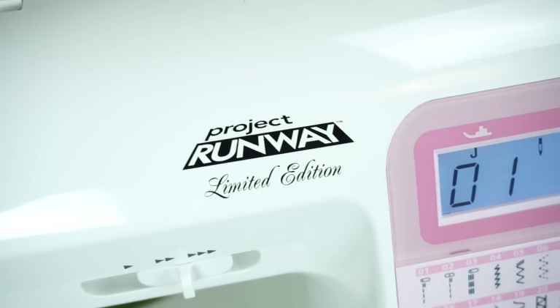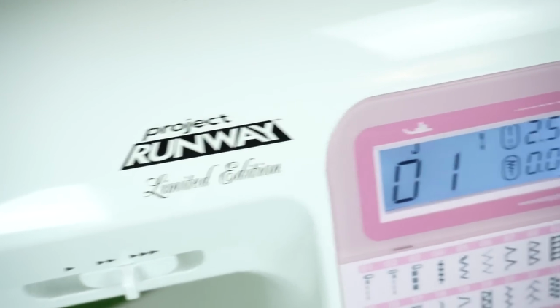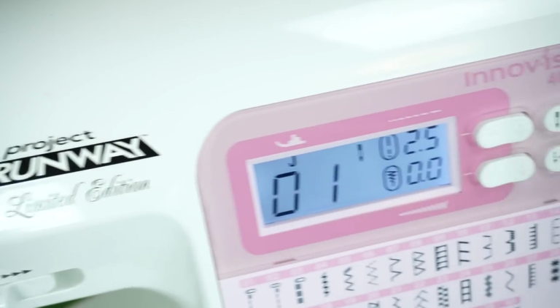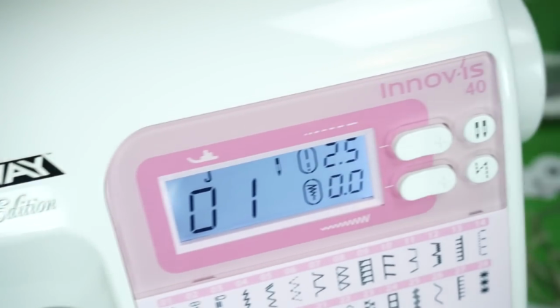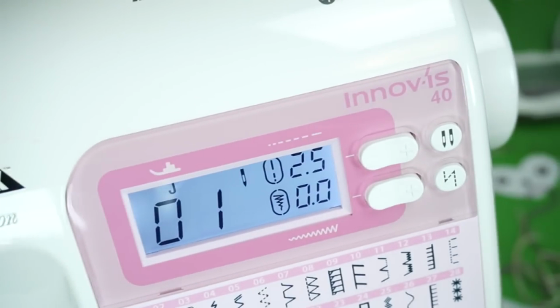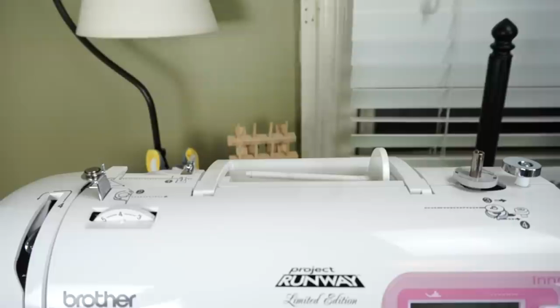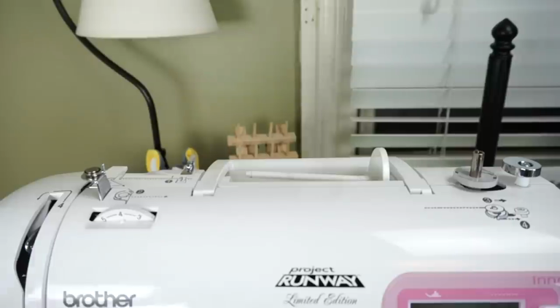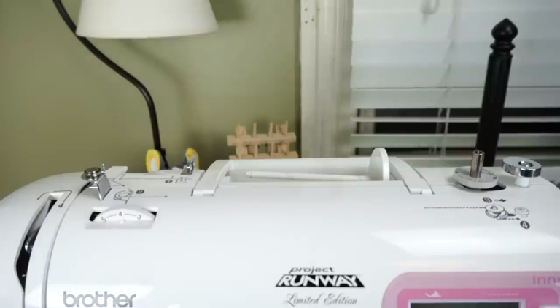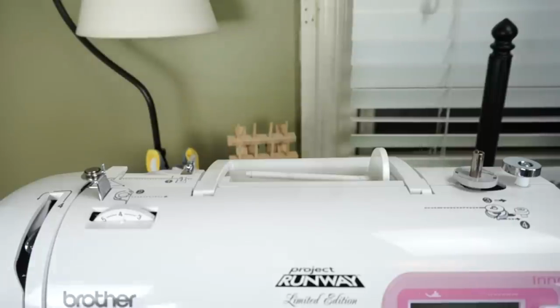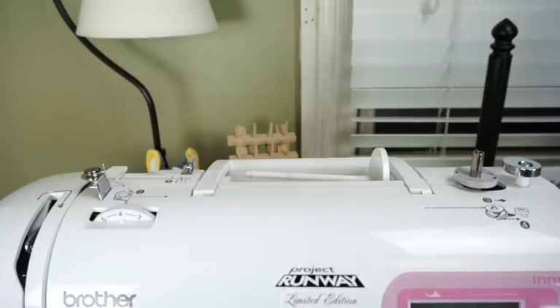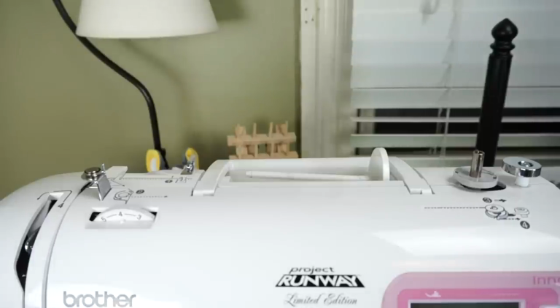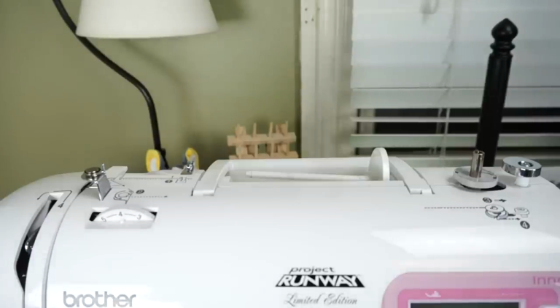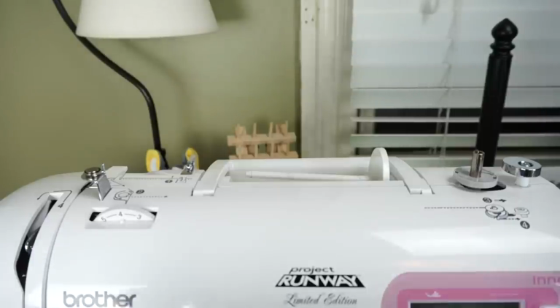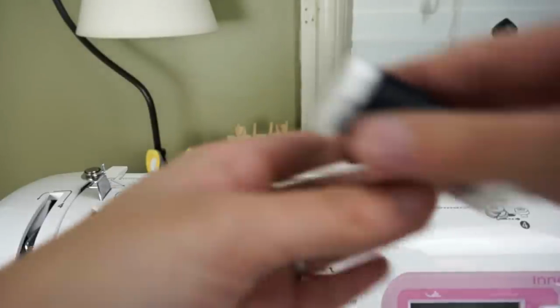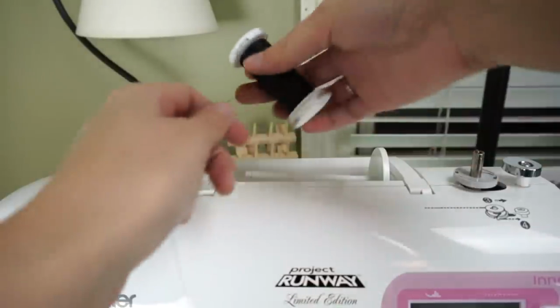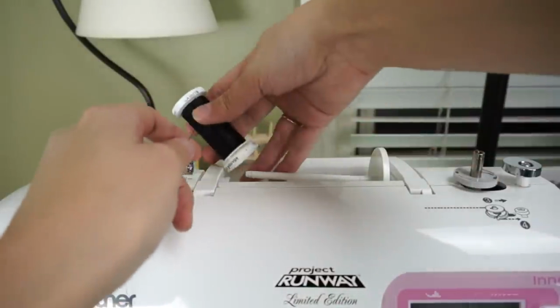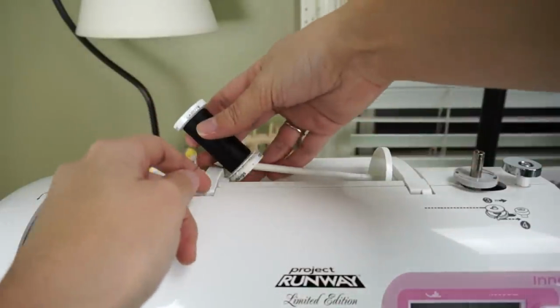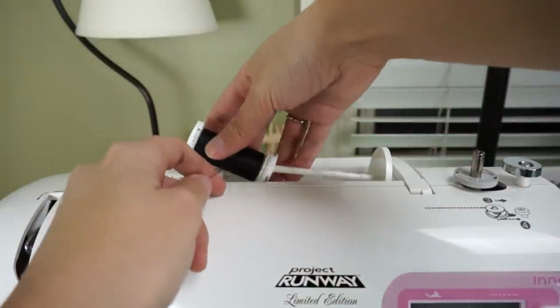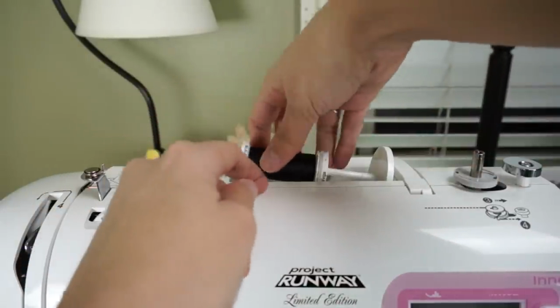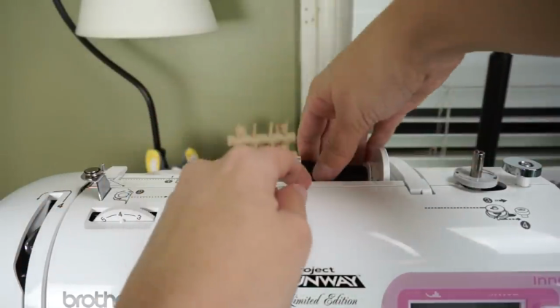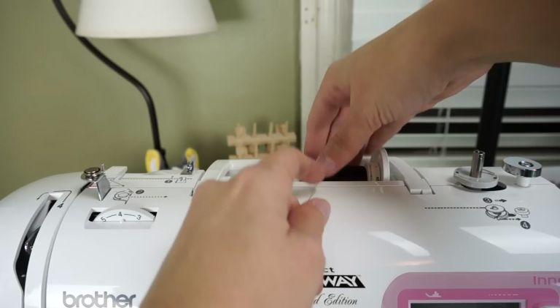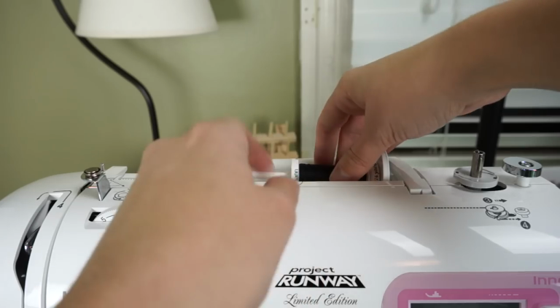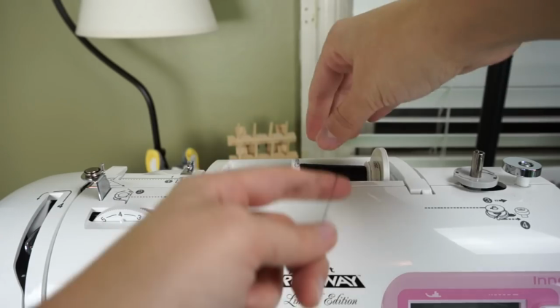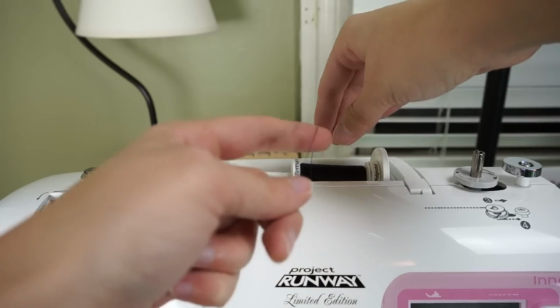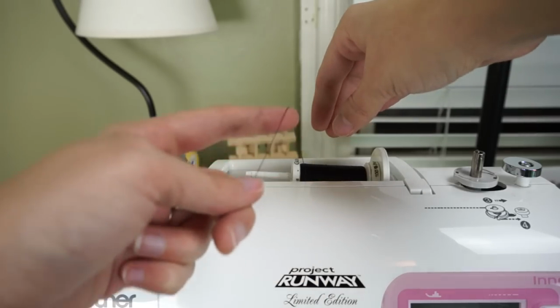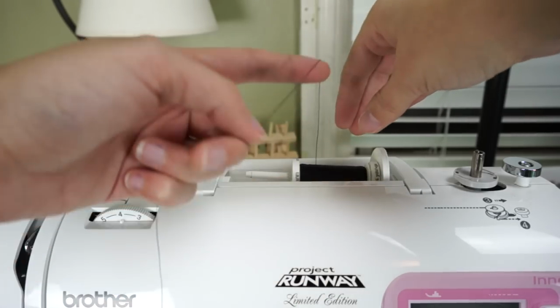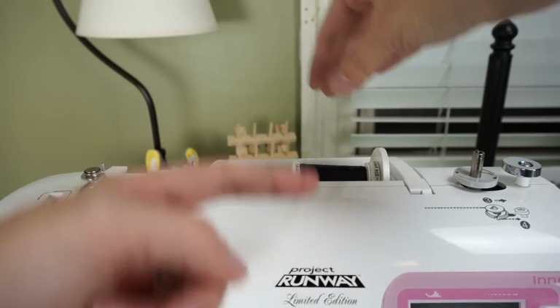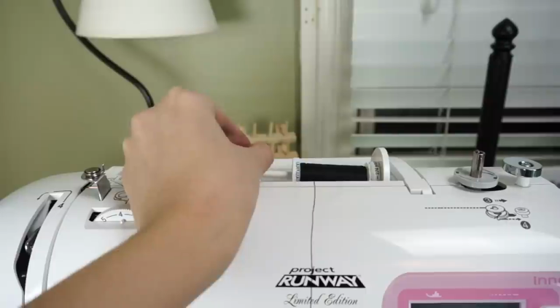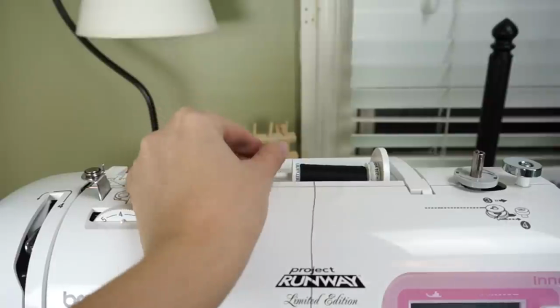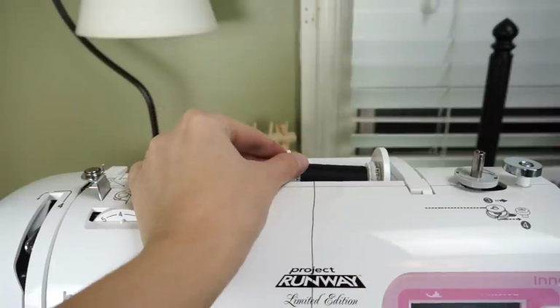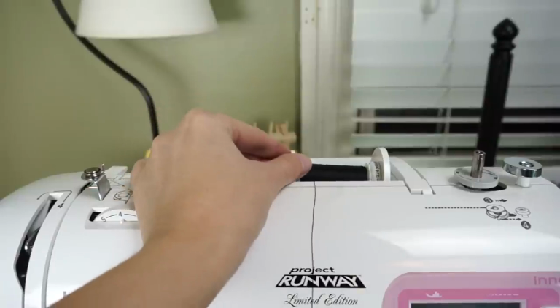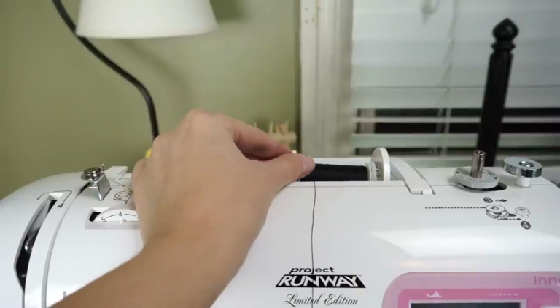First you're going to need to thread a bobbin. Sewing machines take thread from two different places, and the bobbin is one of them. You're going to put your spool of thread — for me it has to come from underneath the spool — and then add the stopper so it doesn't come off.